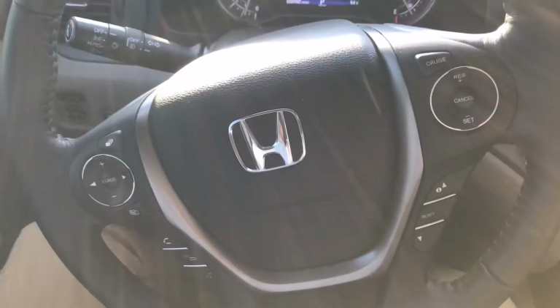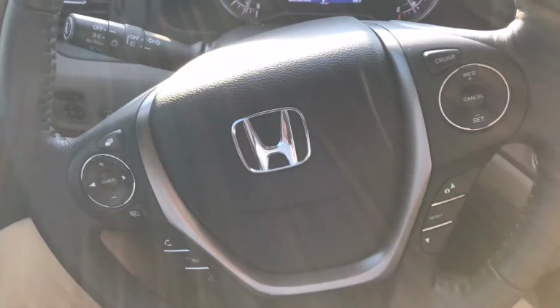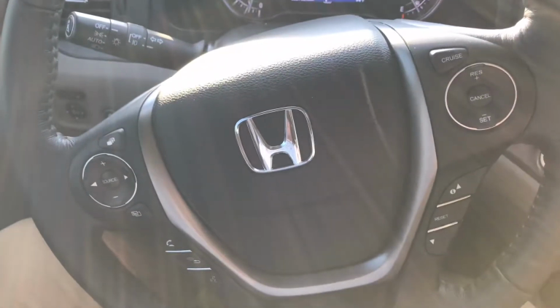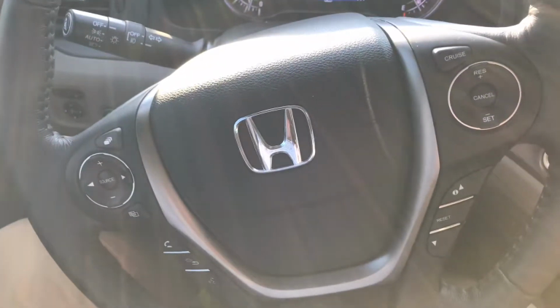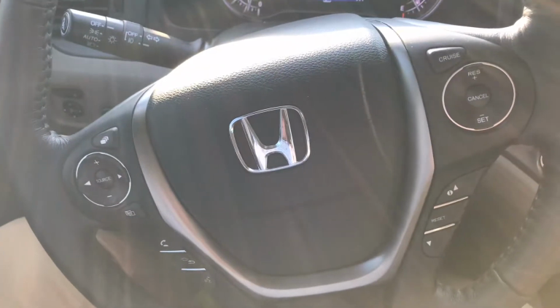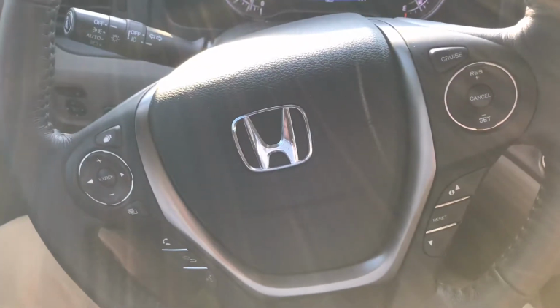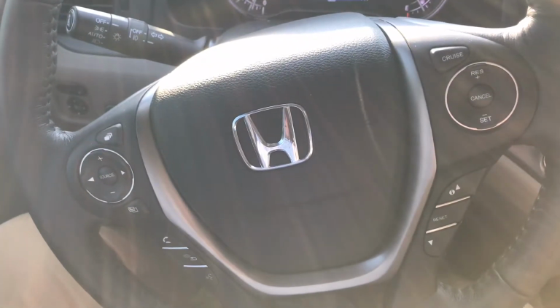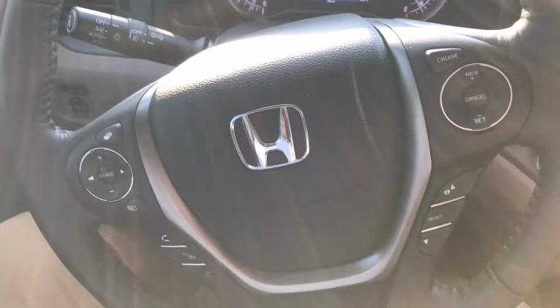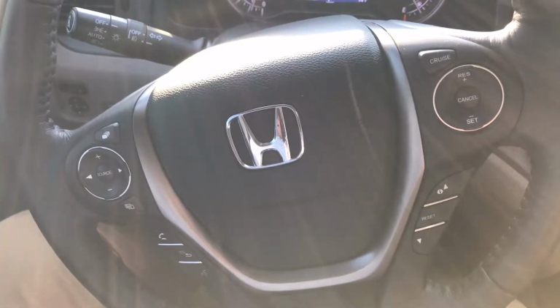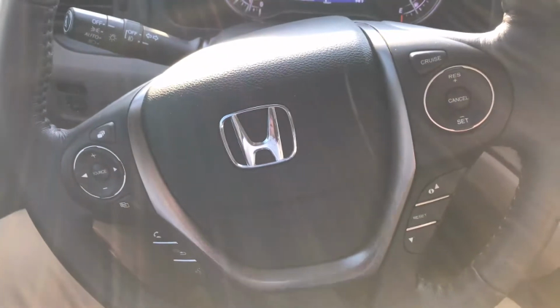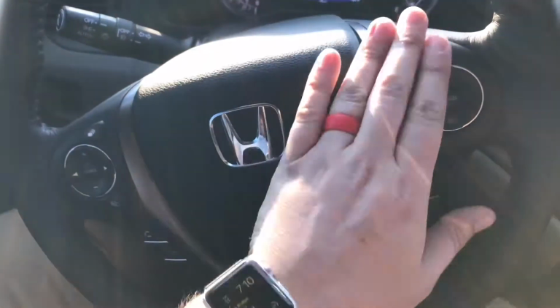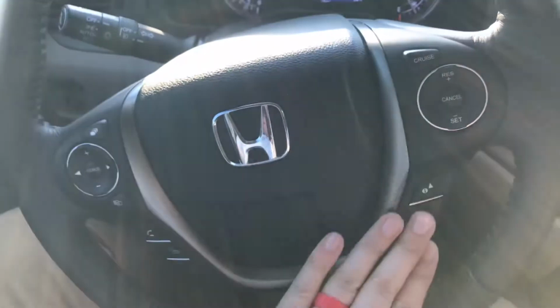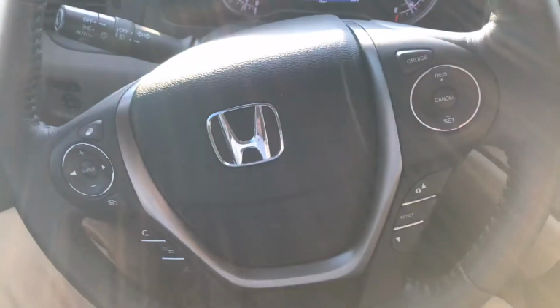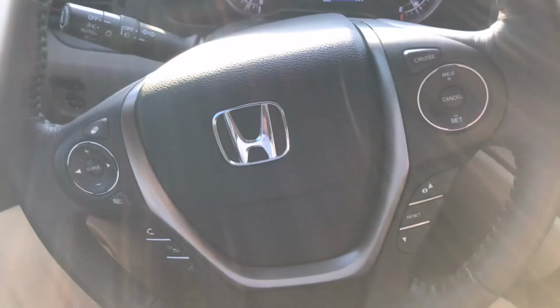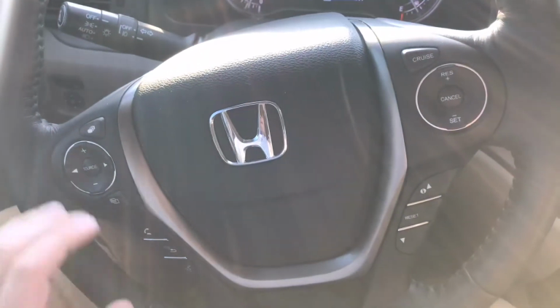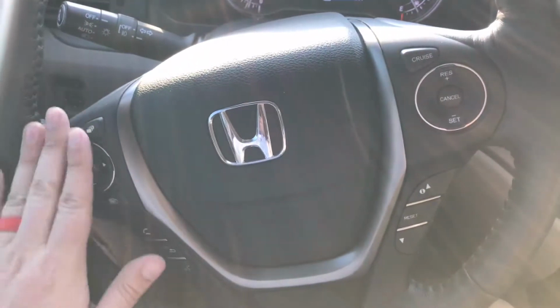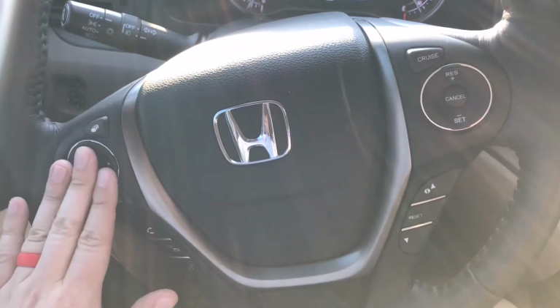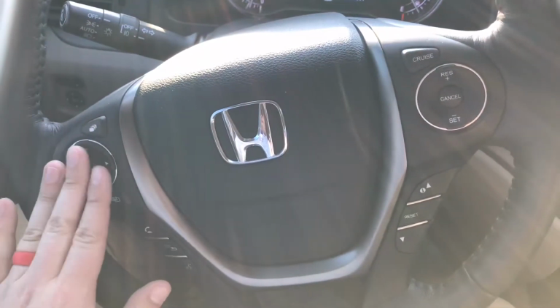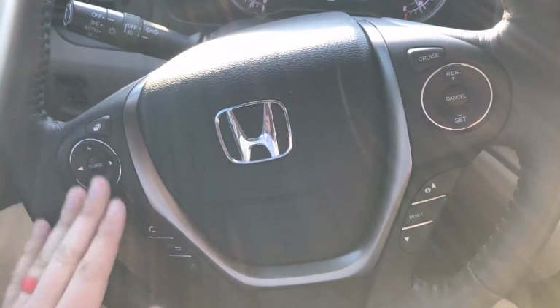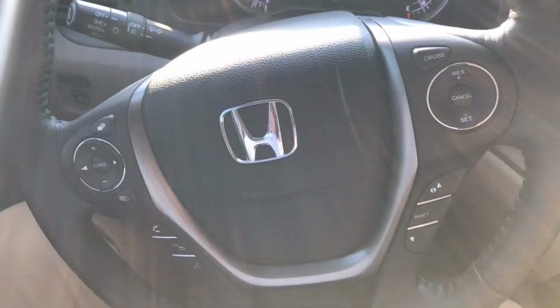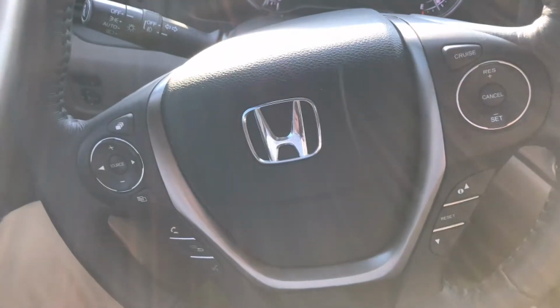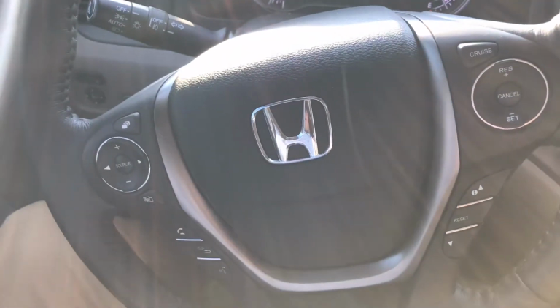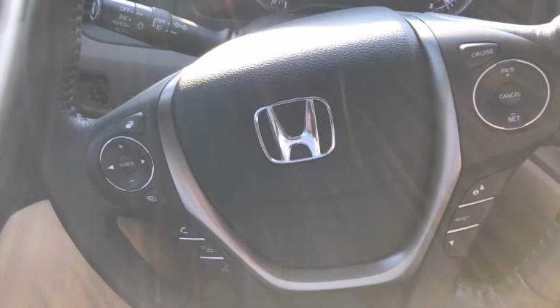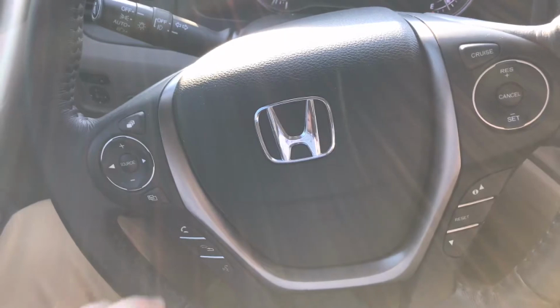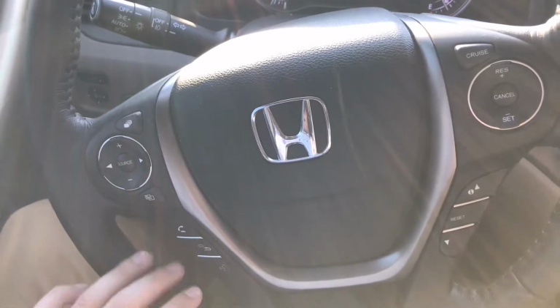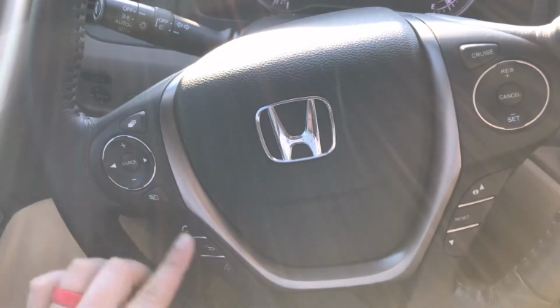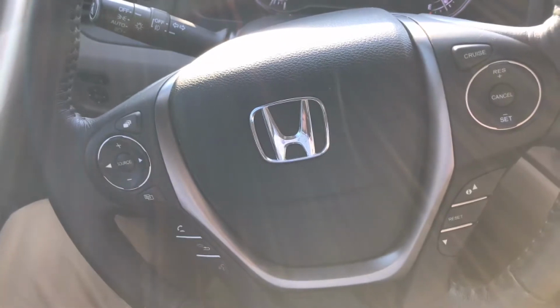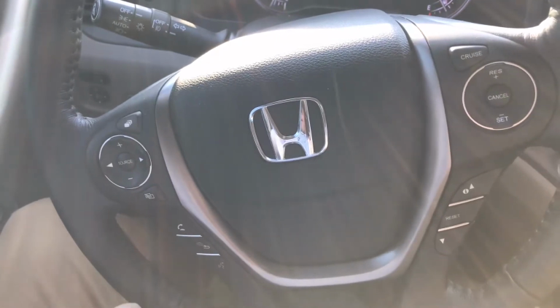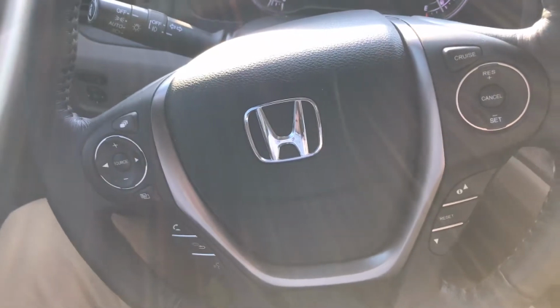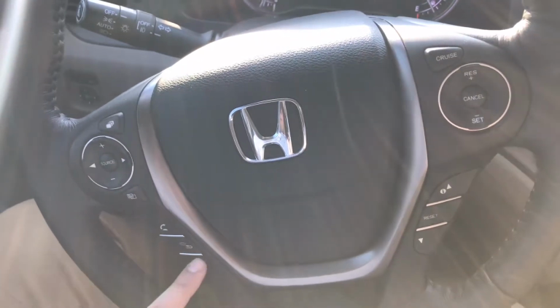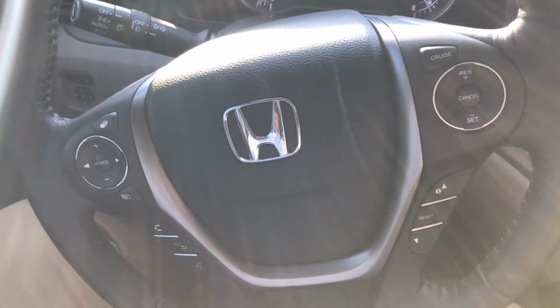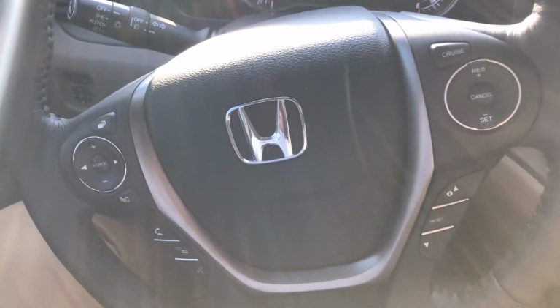Moving over to the steering wheel here — you've got your cruise control, you can control your radio over here, answer your phone calls, hang up, and use voice recognition.